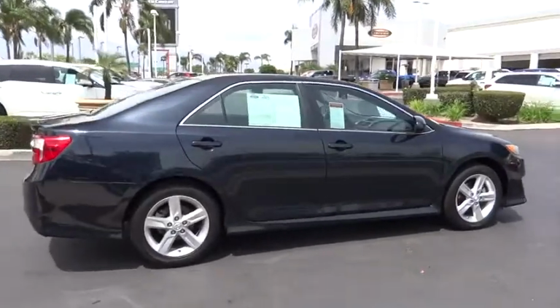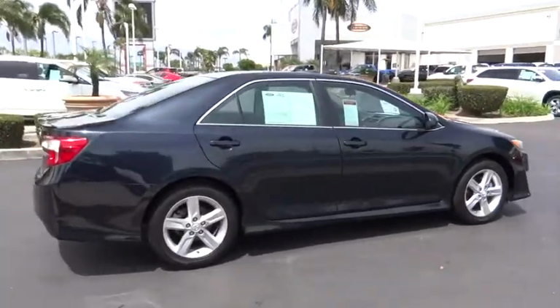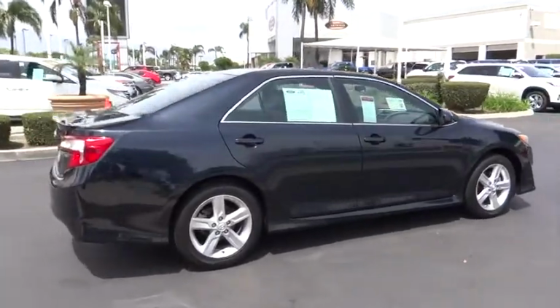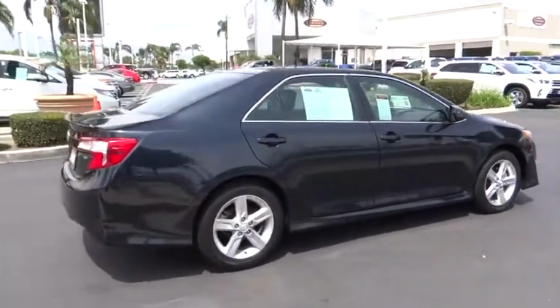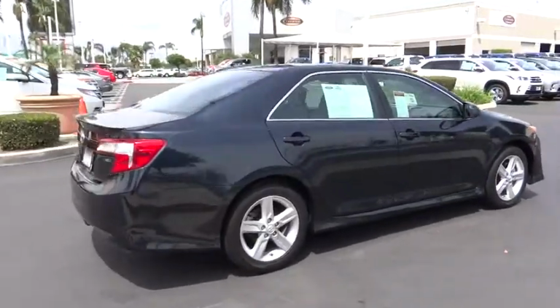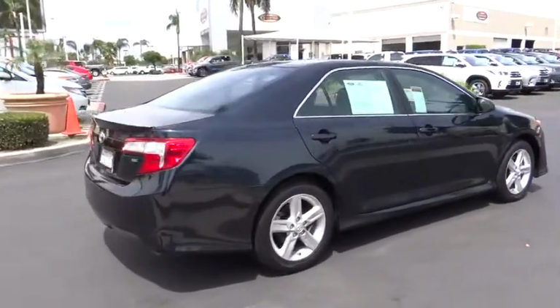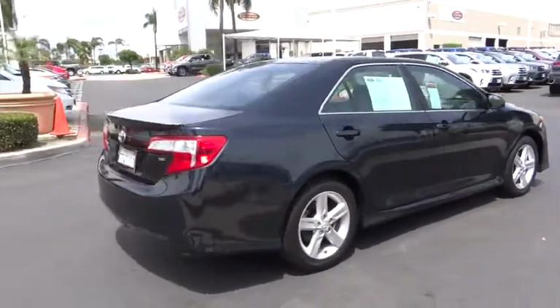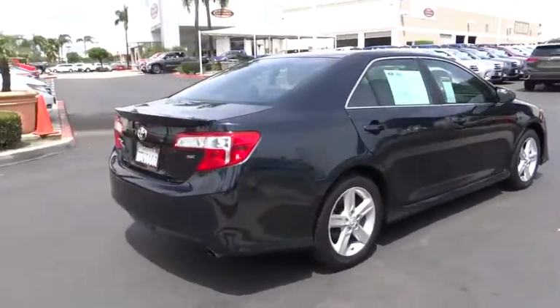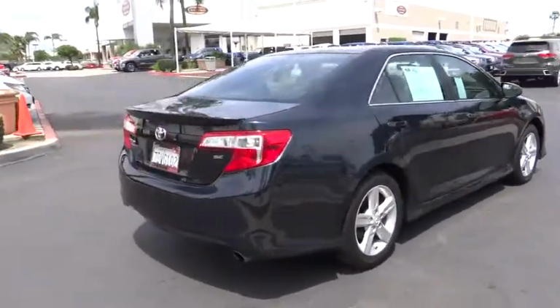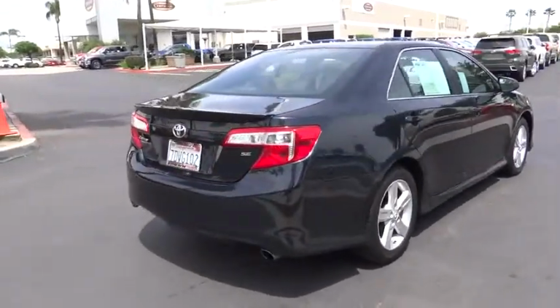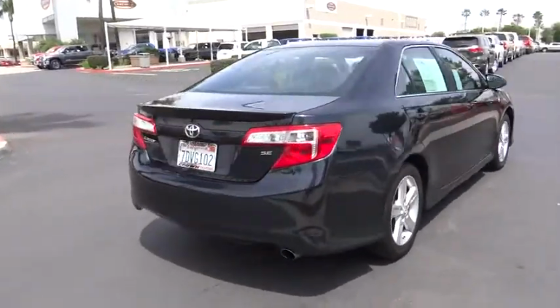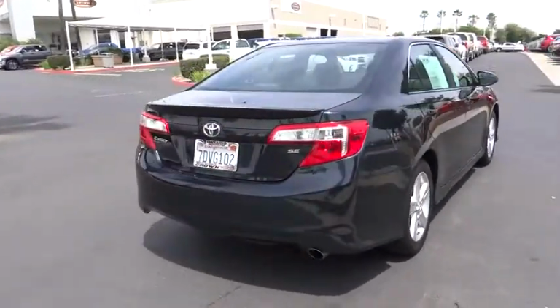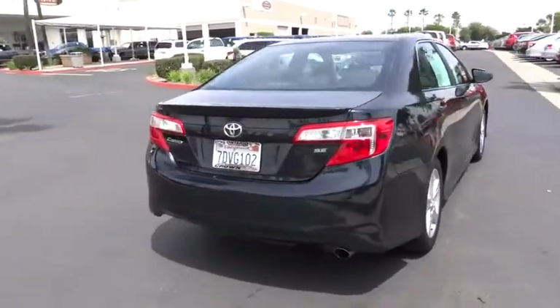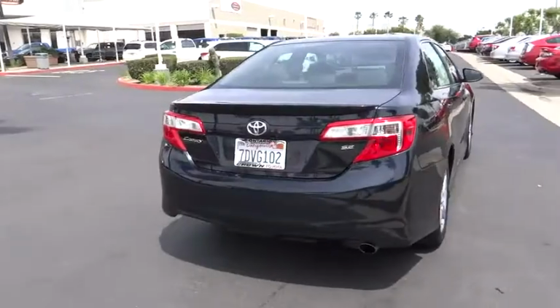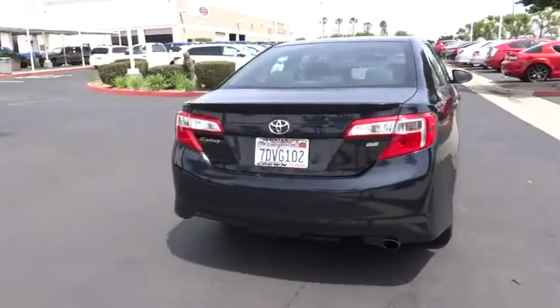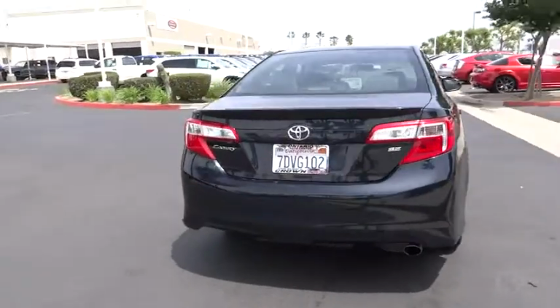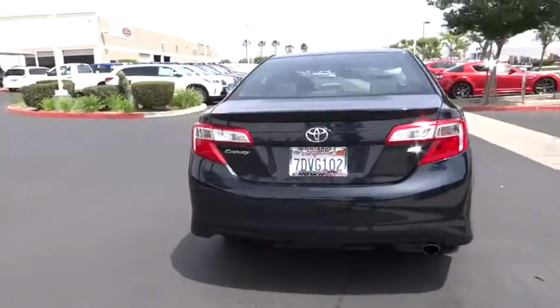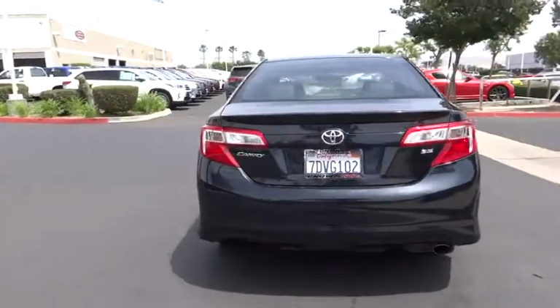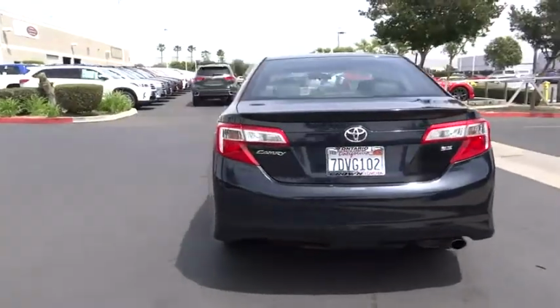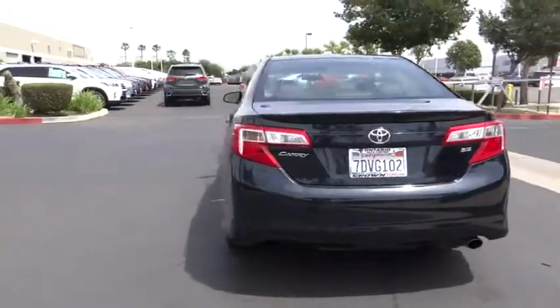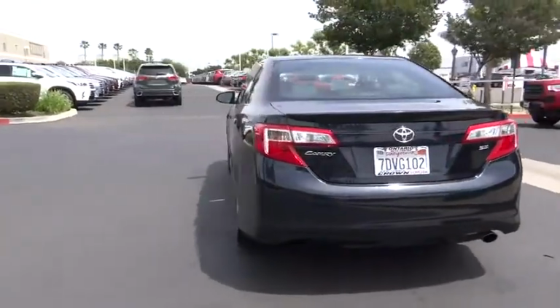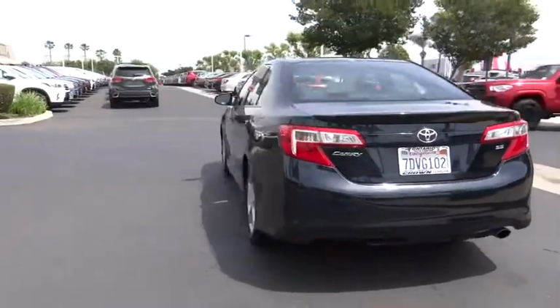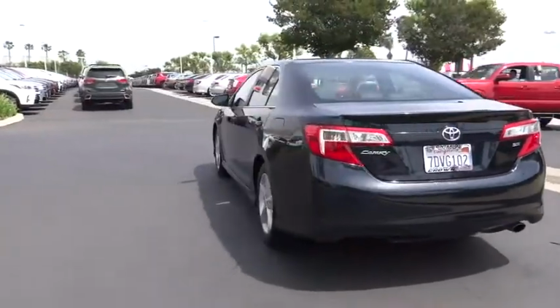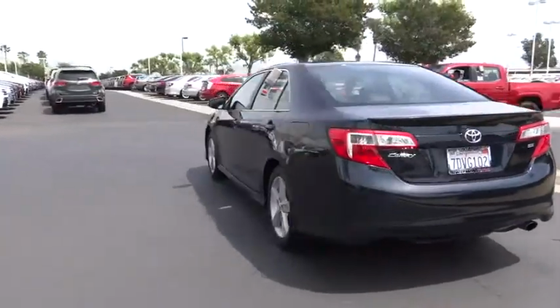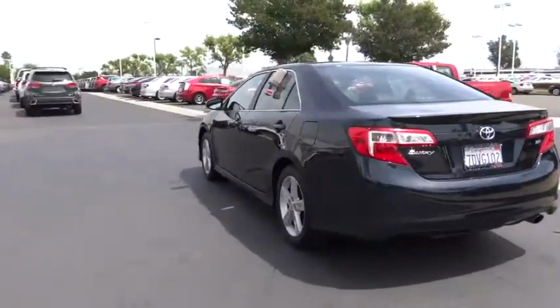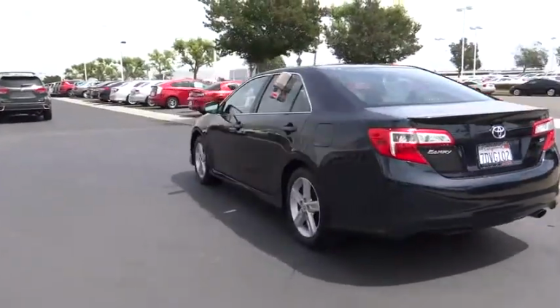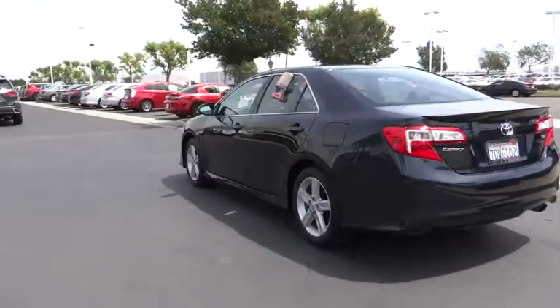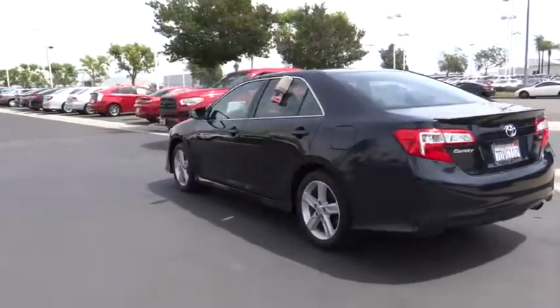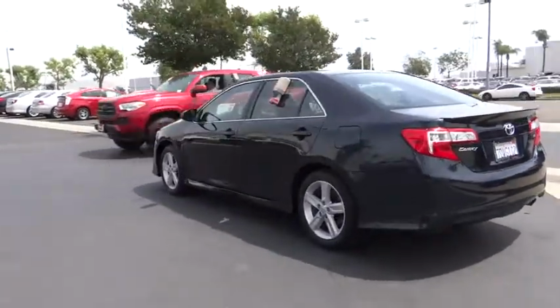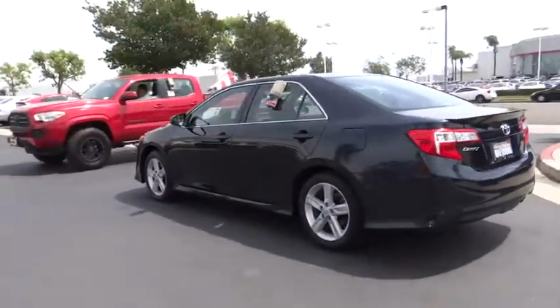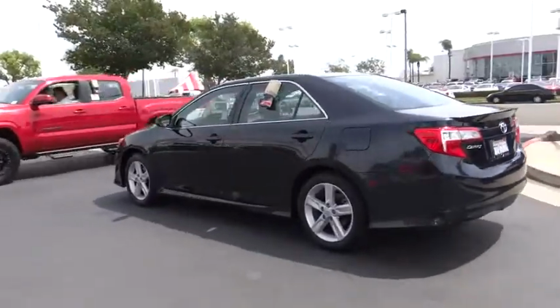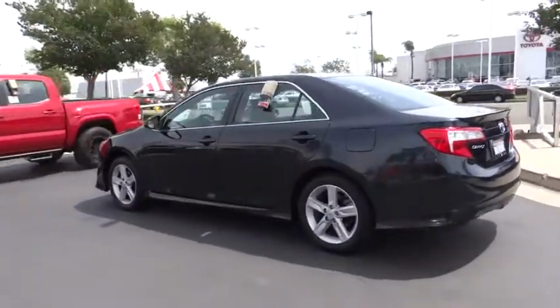Here are some of this vehicle's great options: traction control, dual airbags, alloy wheels, power steering, four-wheel disc brakes, power windows.